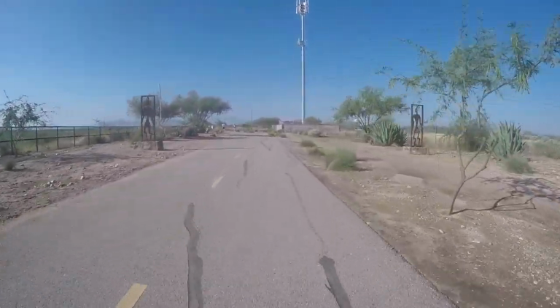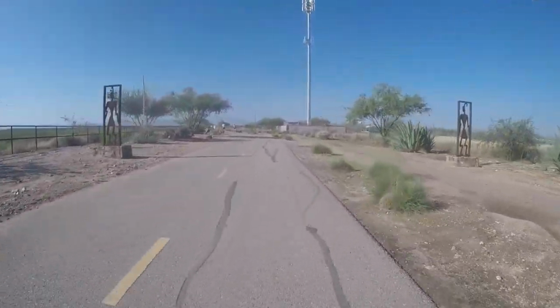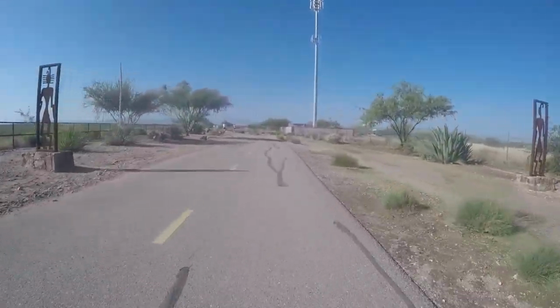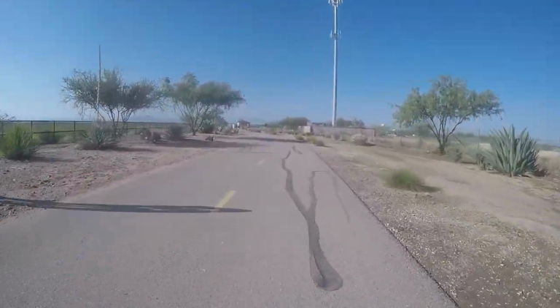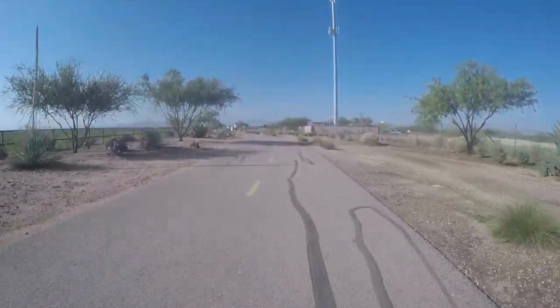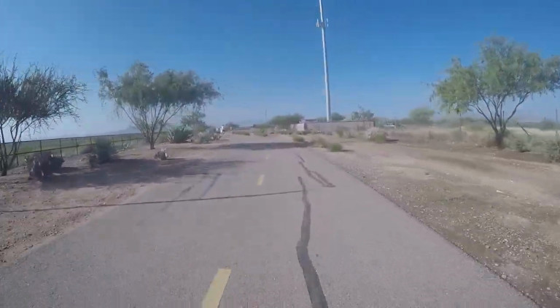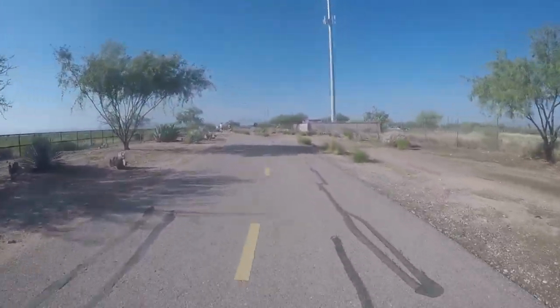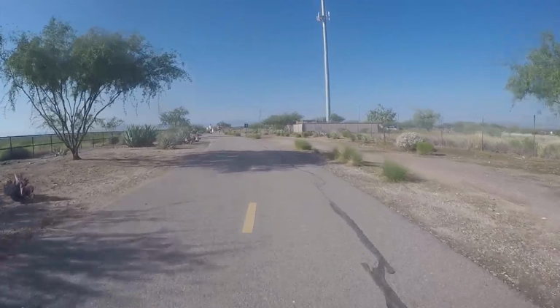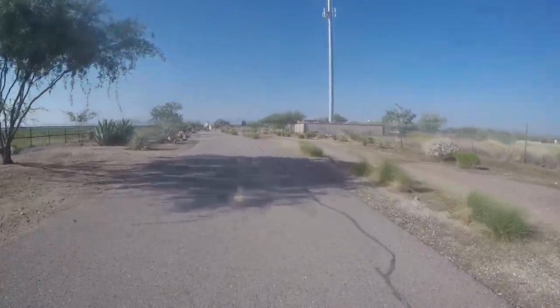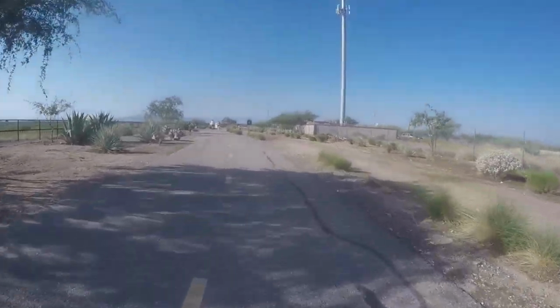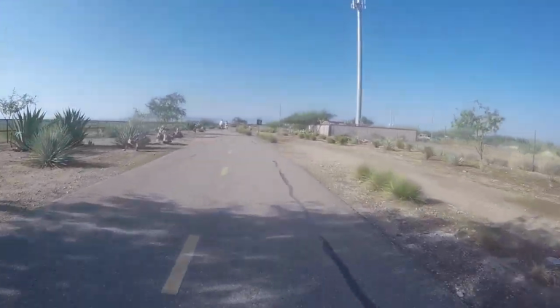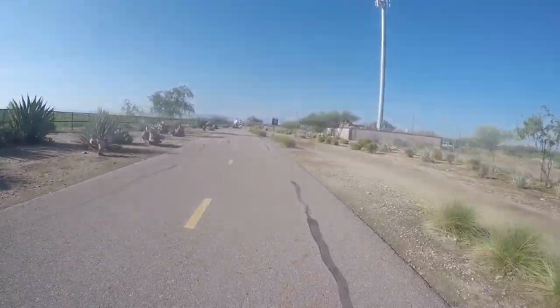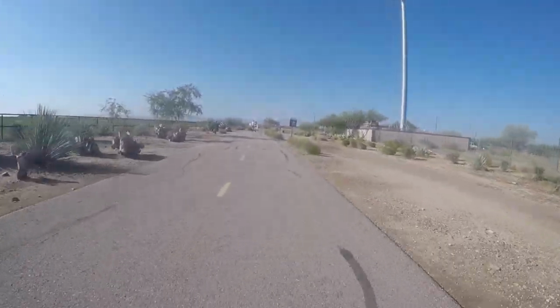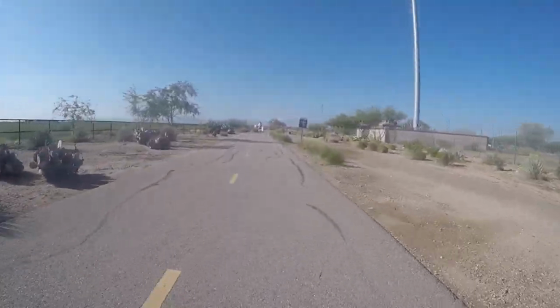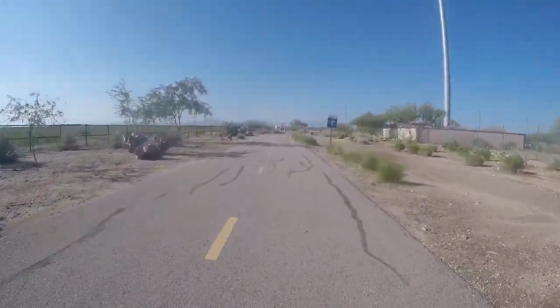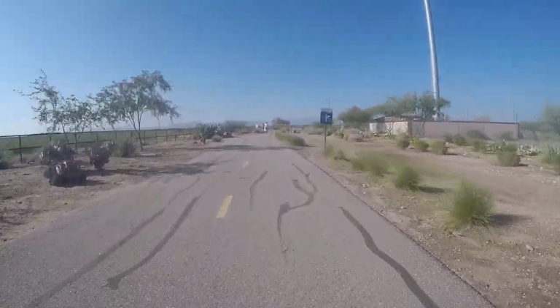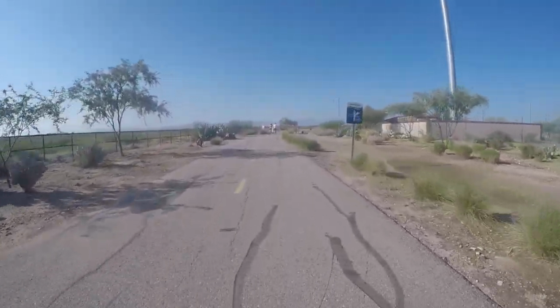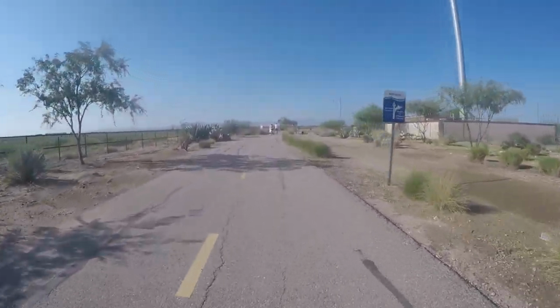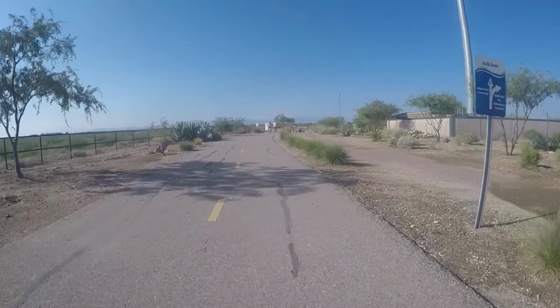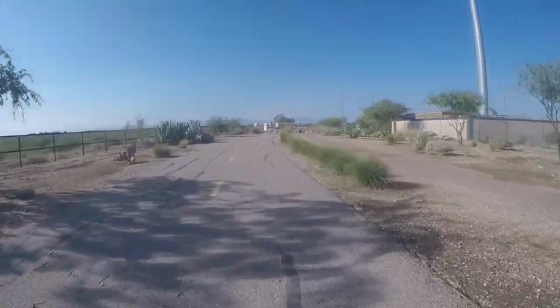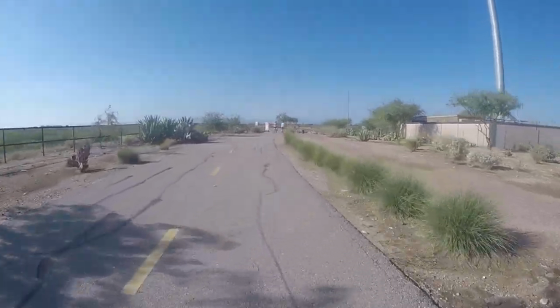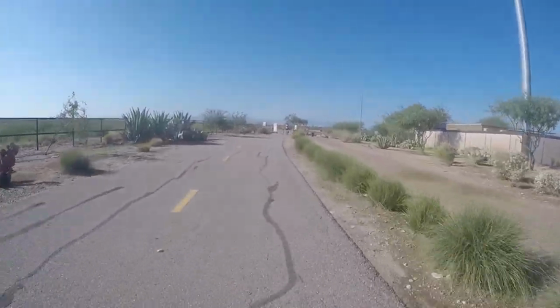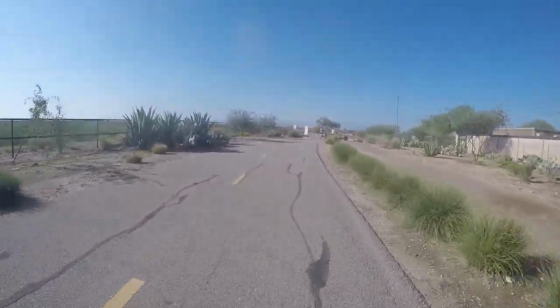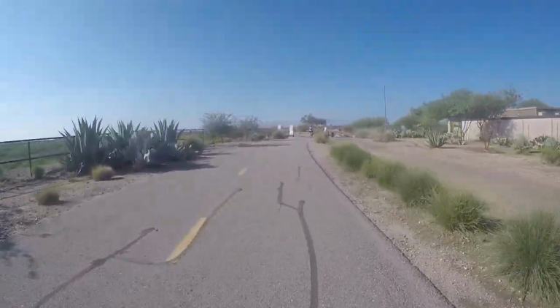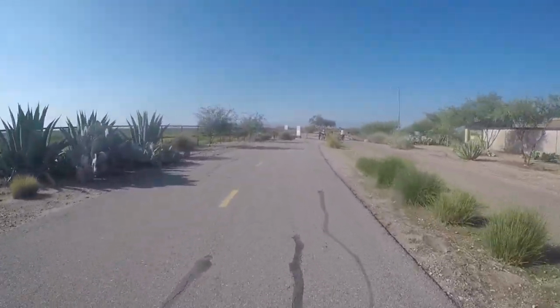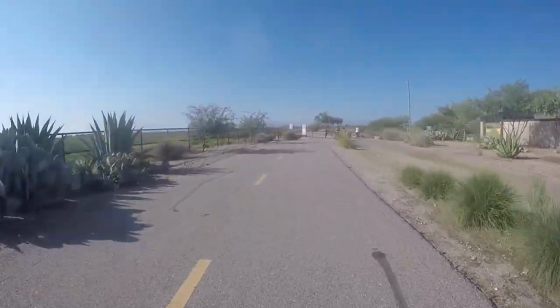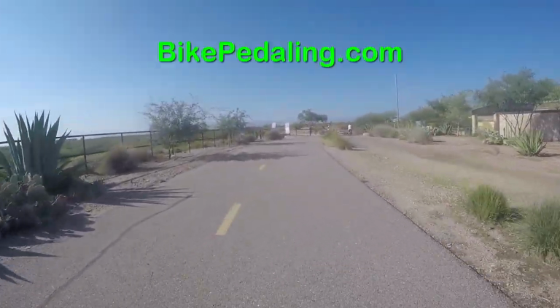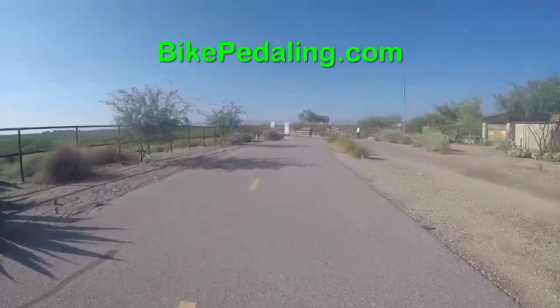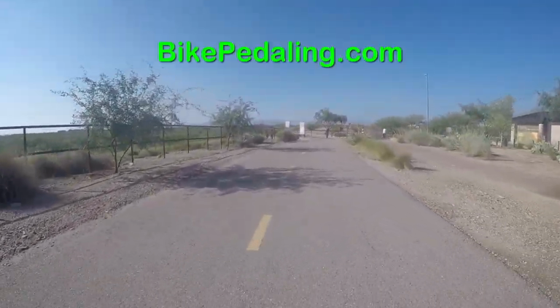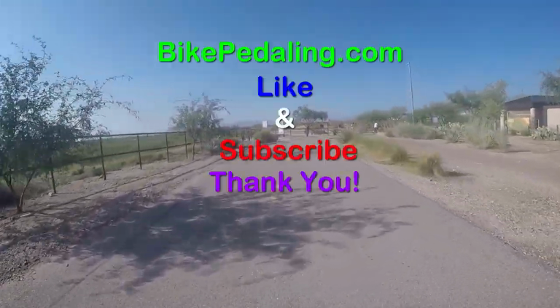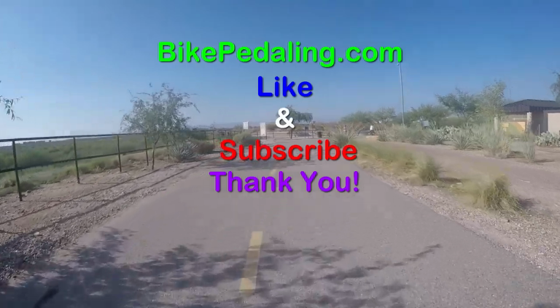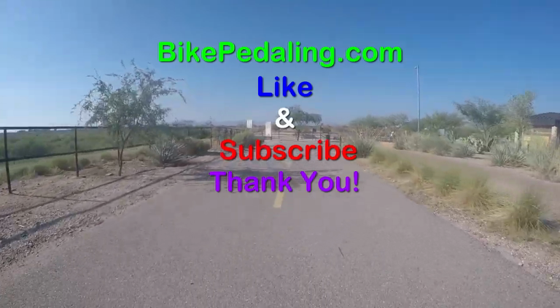We're almost at the end of the trail here. I'd really appreciate it if you'd like and subscribe, and please consider commenting. Thanks for watching. Bikepedaling.com.